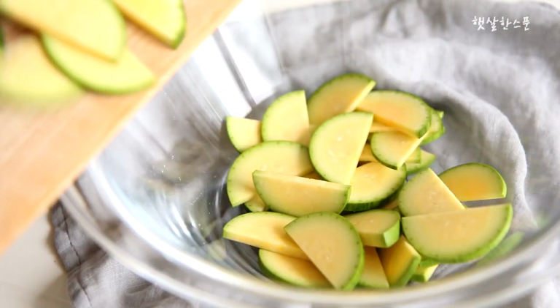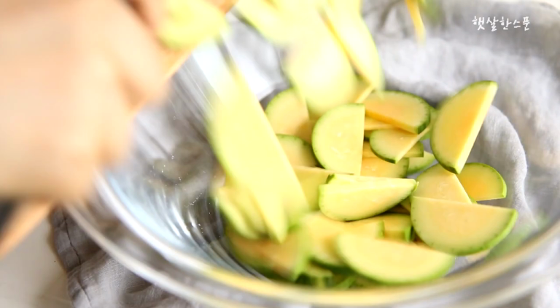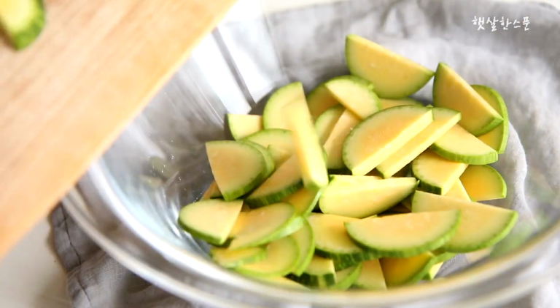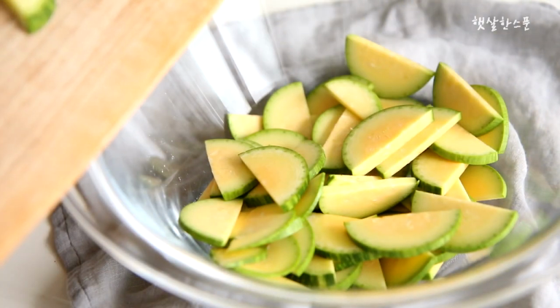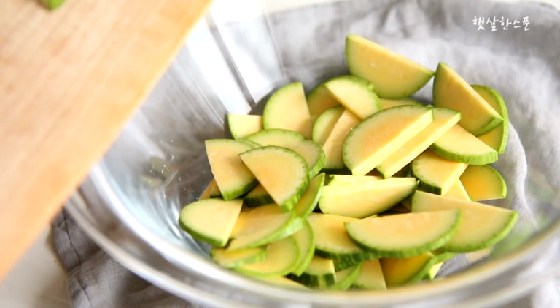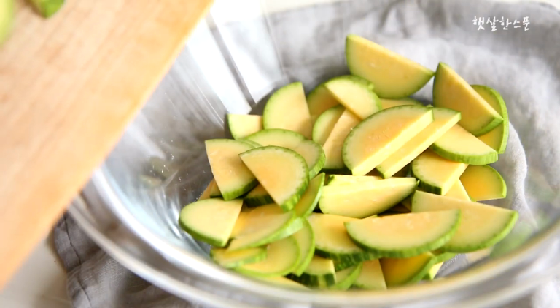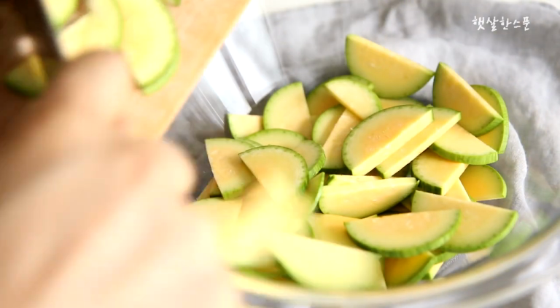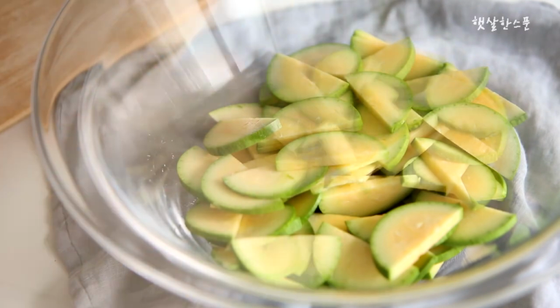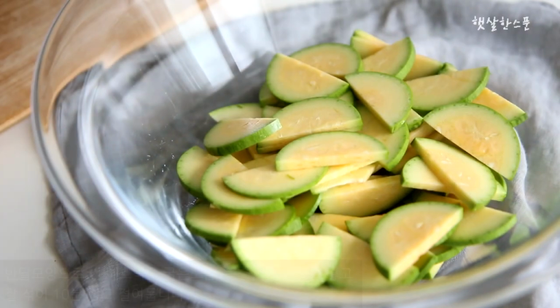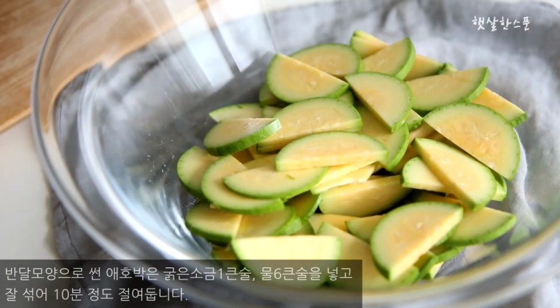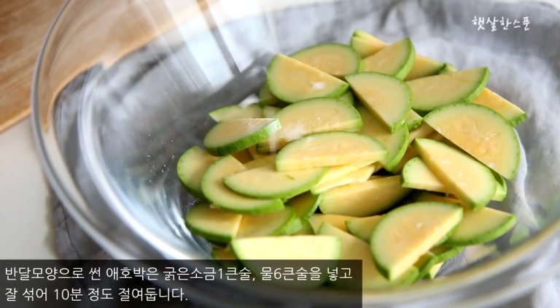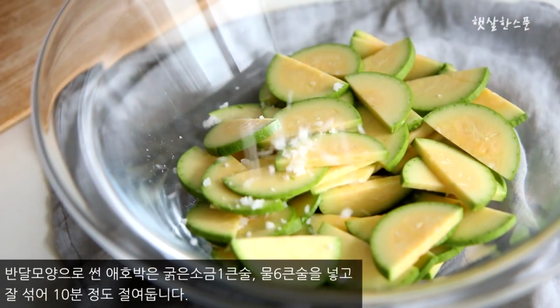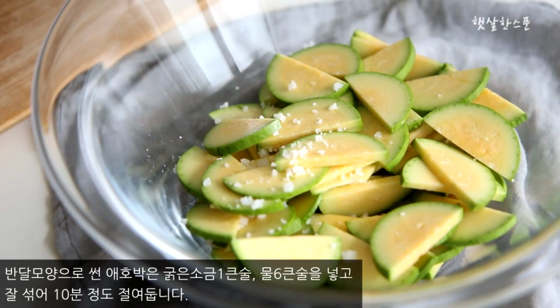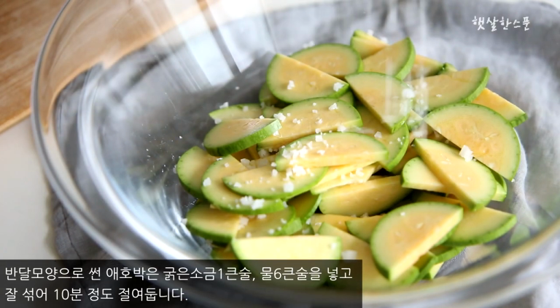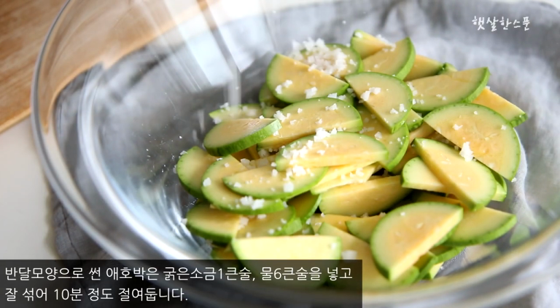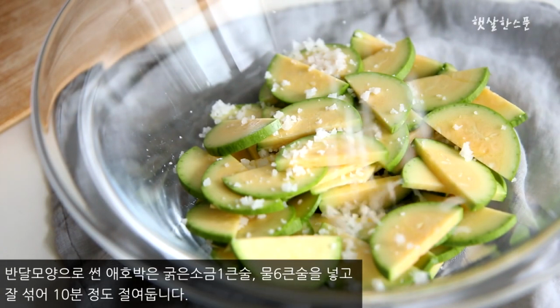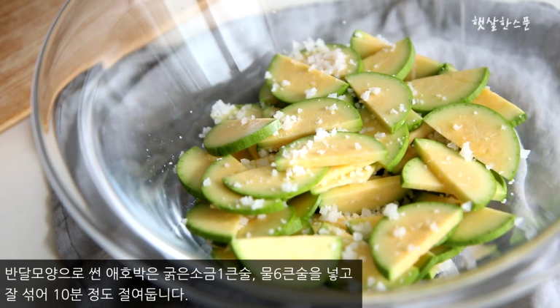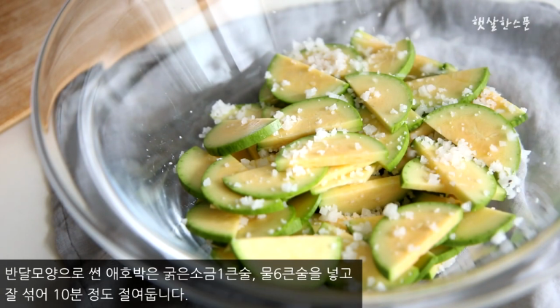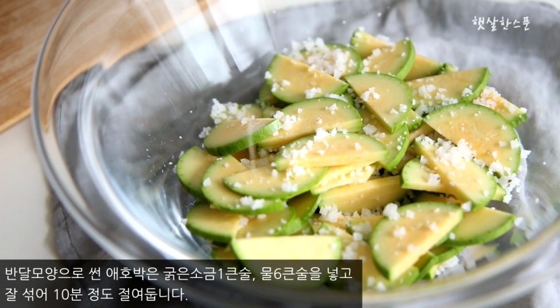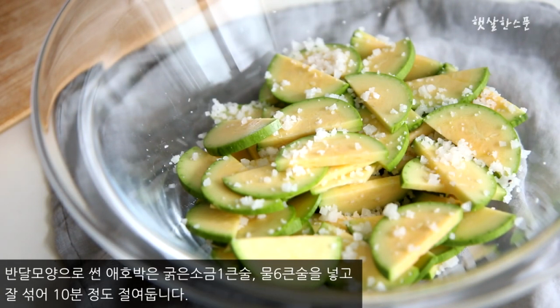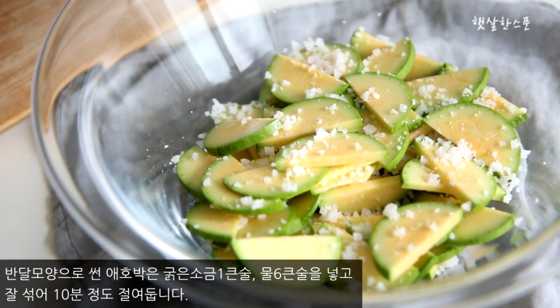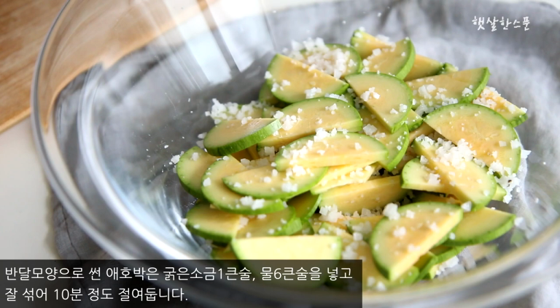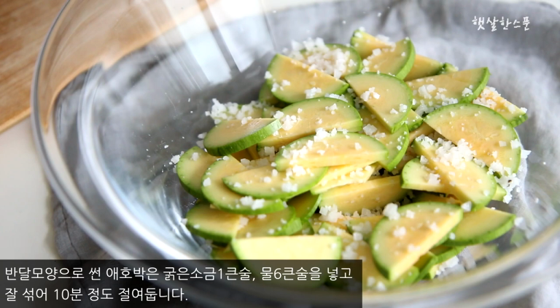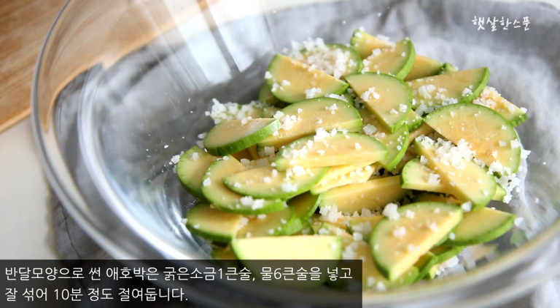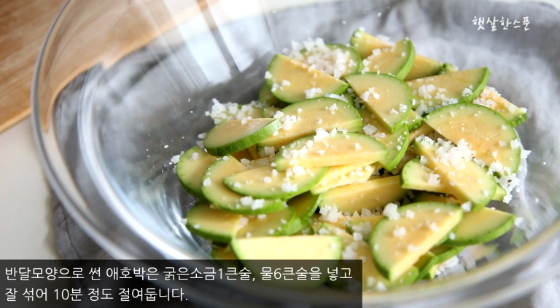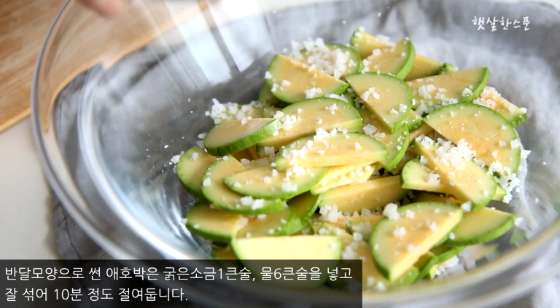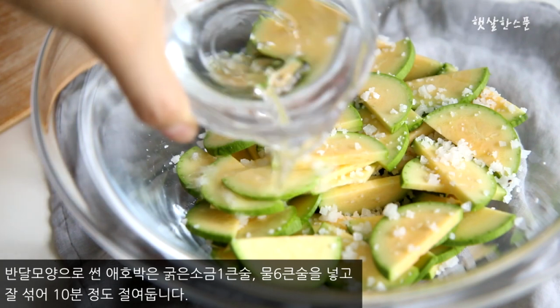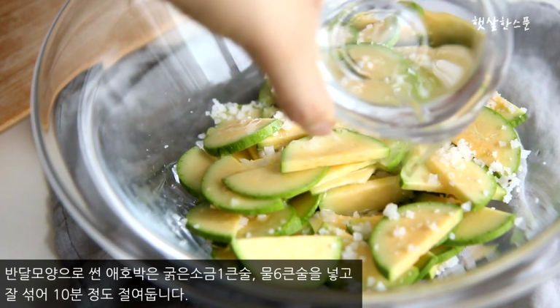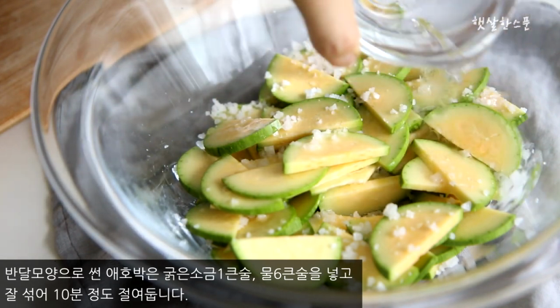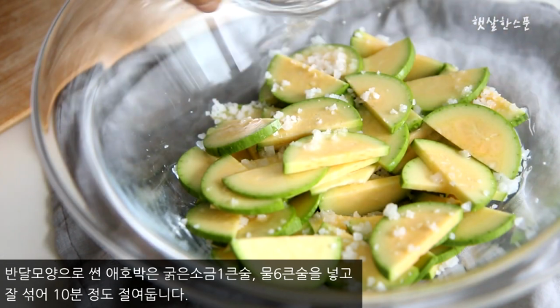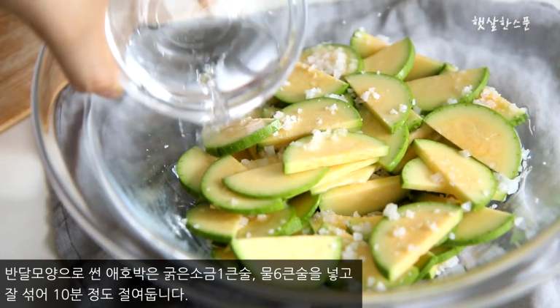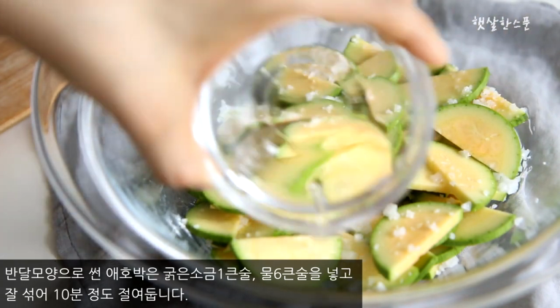The white pepper is ready. The black pepper is too big. The yellow pepper is too big. The green pepper is too big. The red pepper is too big.